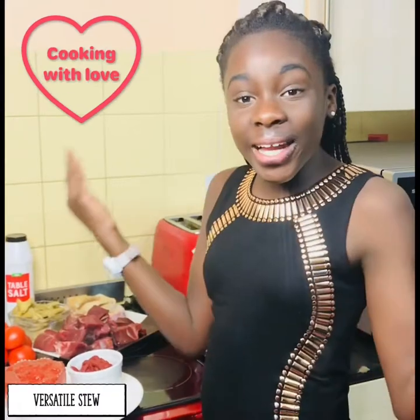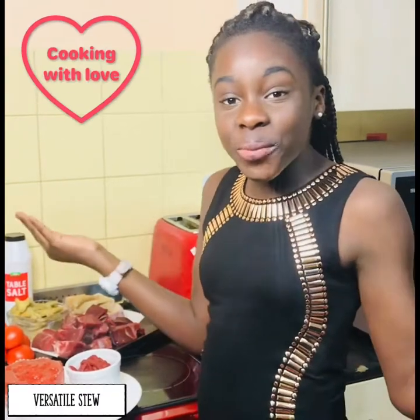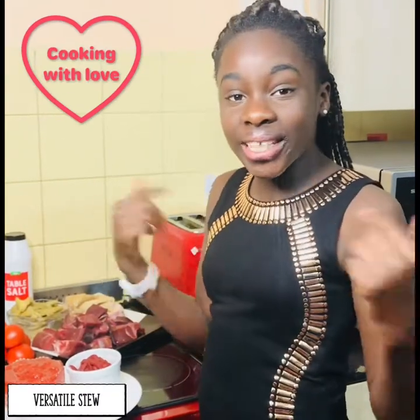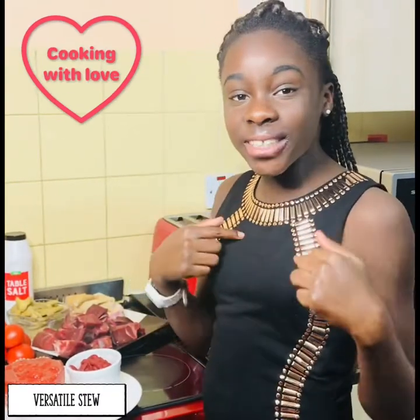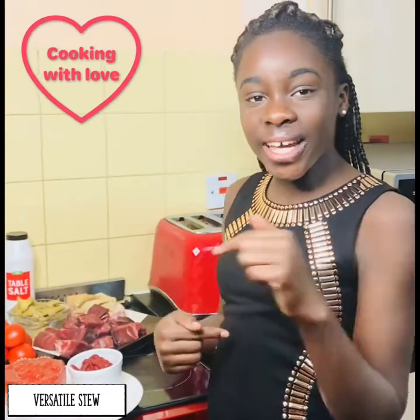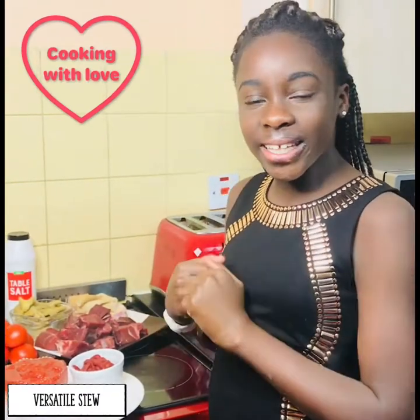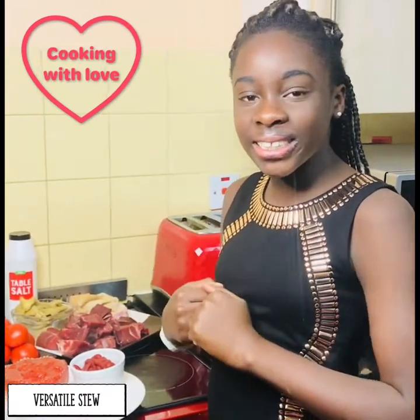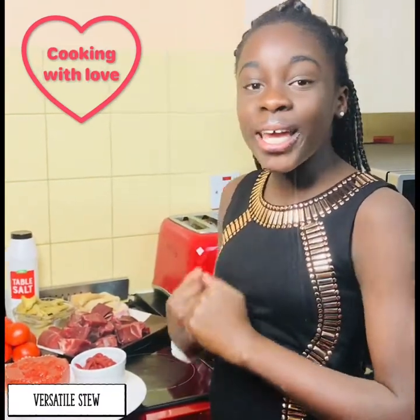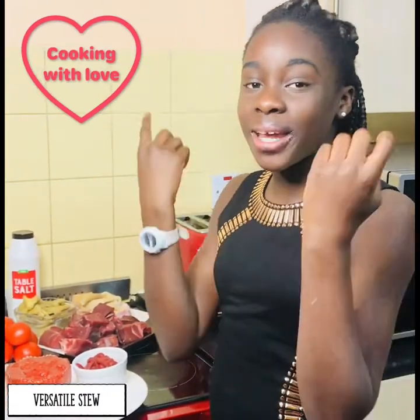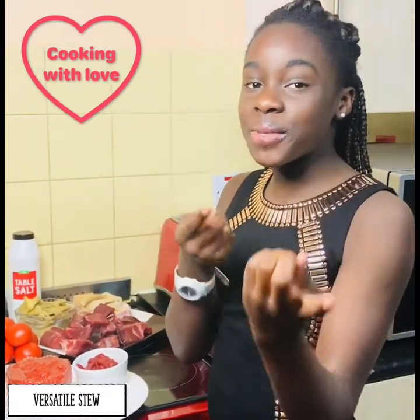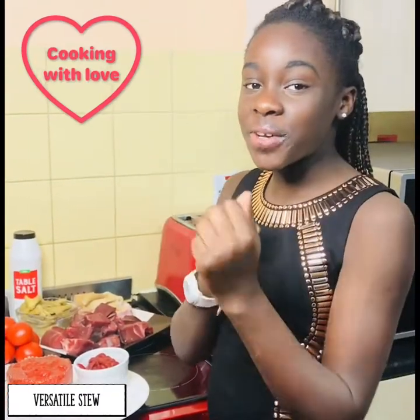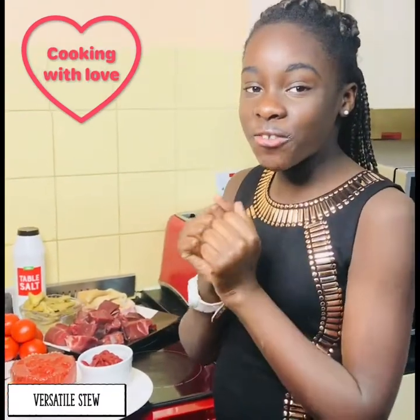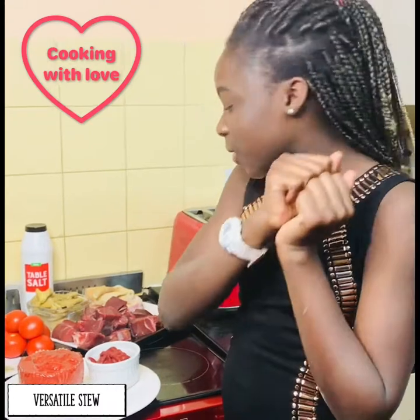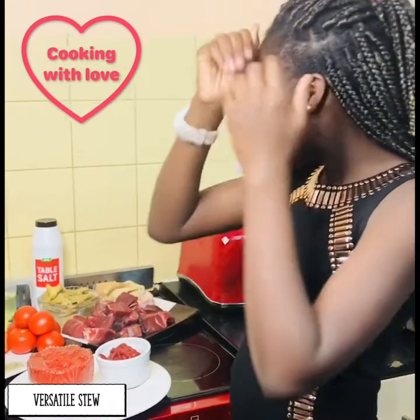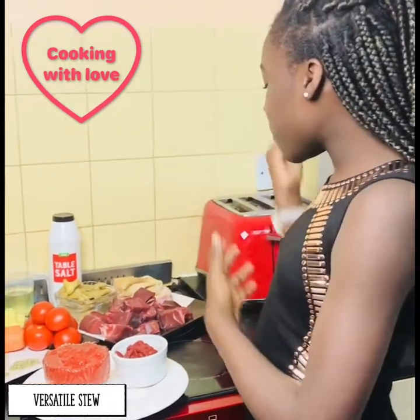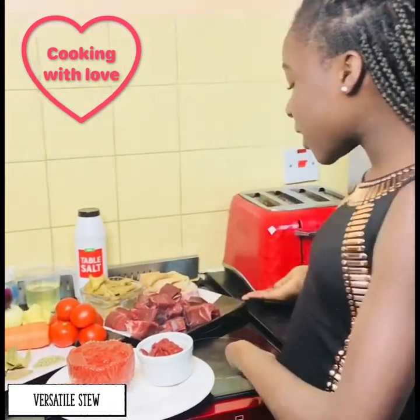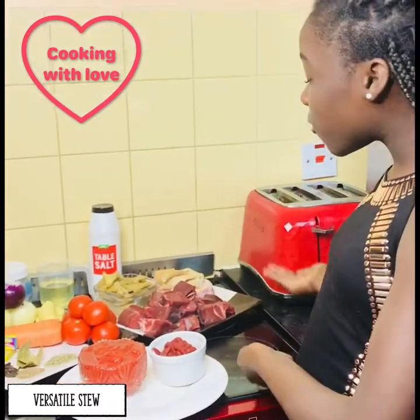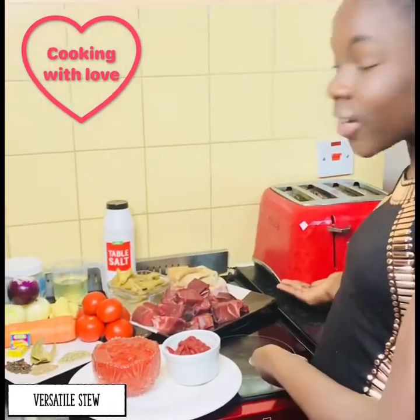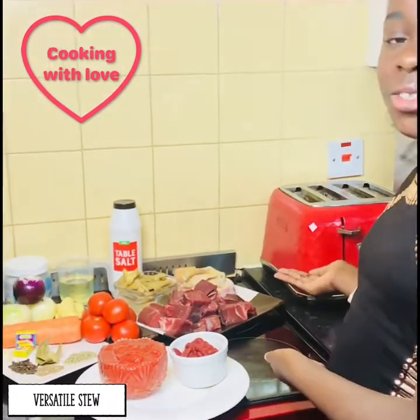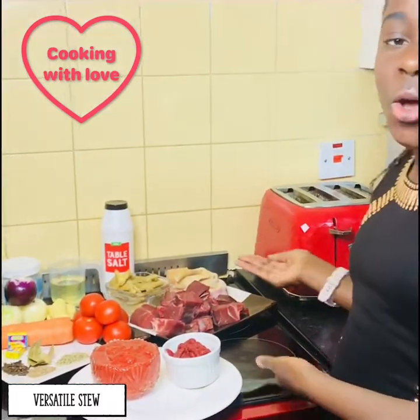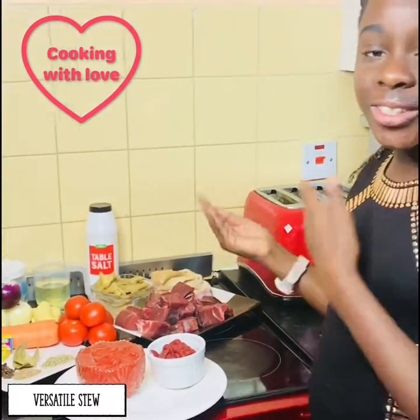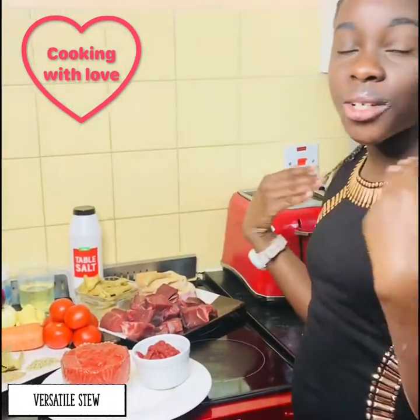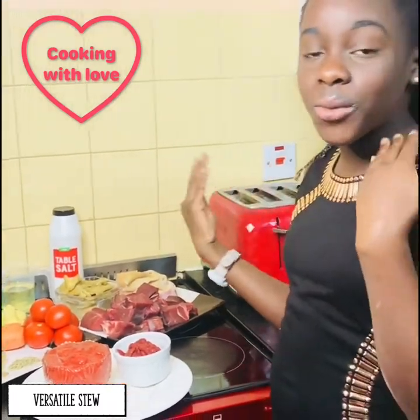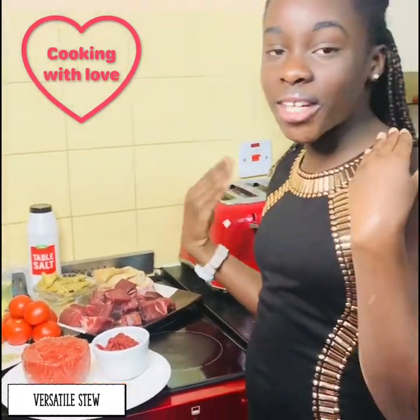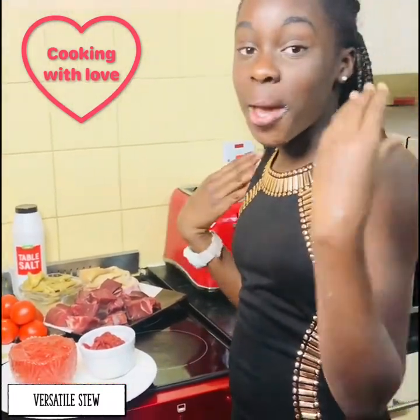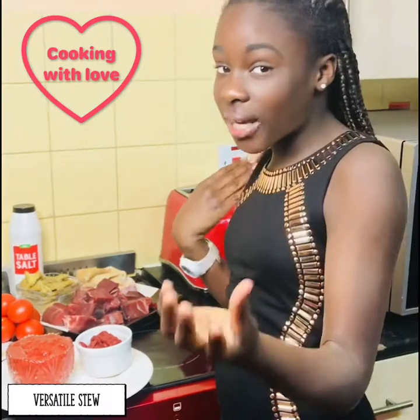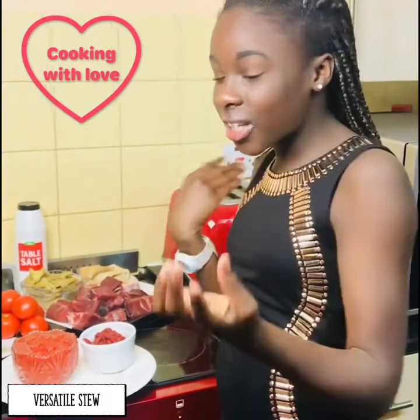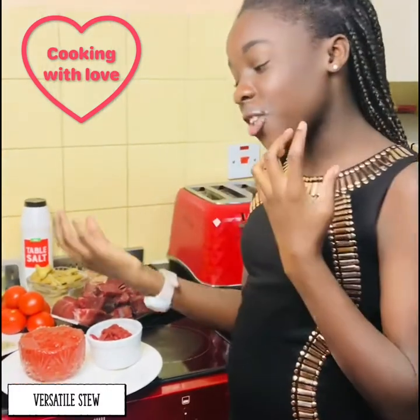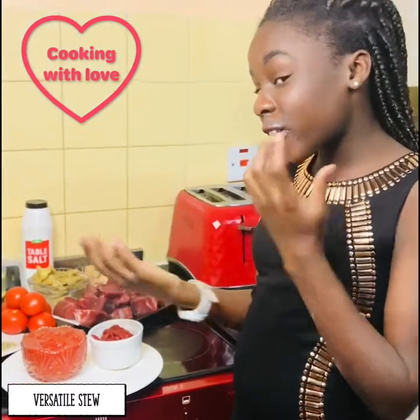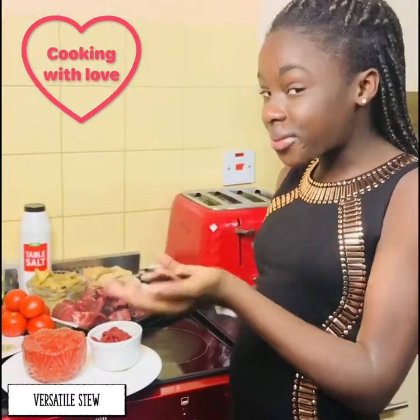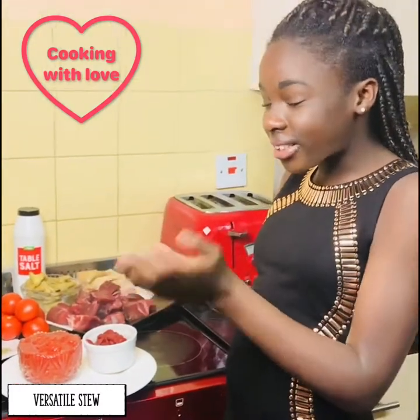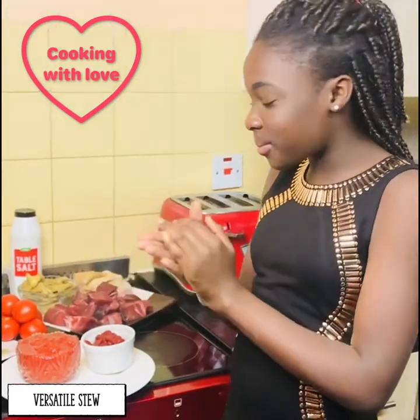Hello everybody, it's Pink Sister in the kitchen today coming at you with a brand new video. Today we are making a very versatile stew which you can accompany with anything — plain rice, jollof rice, wachi maybe.